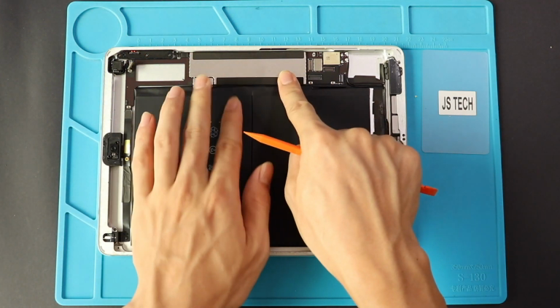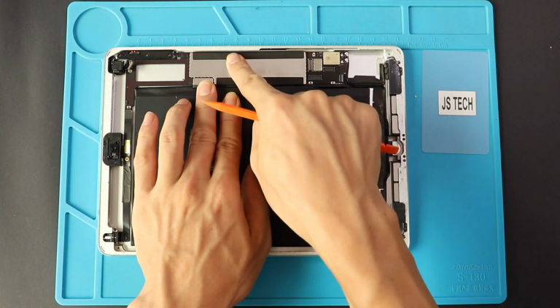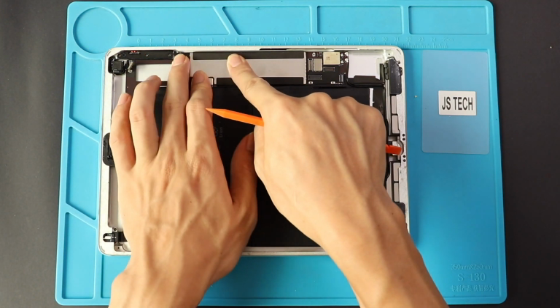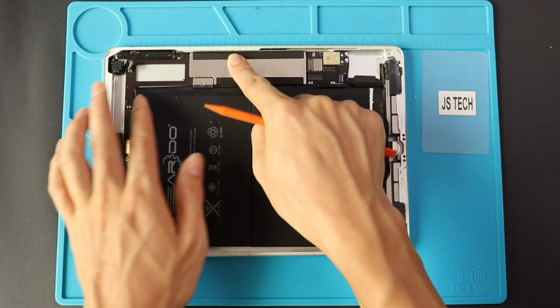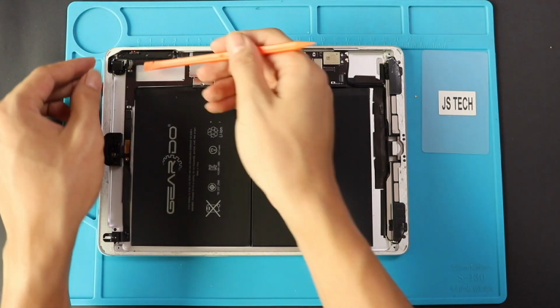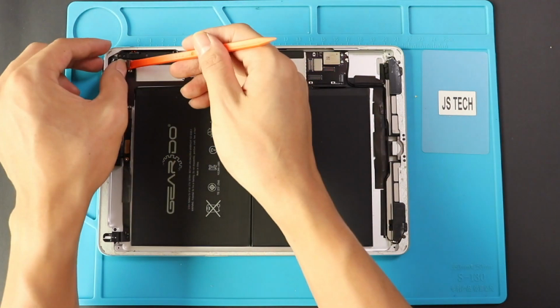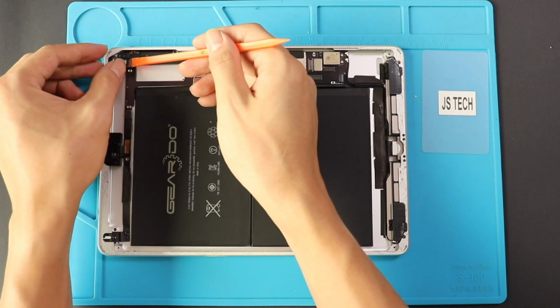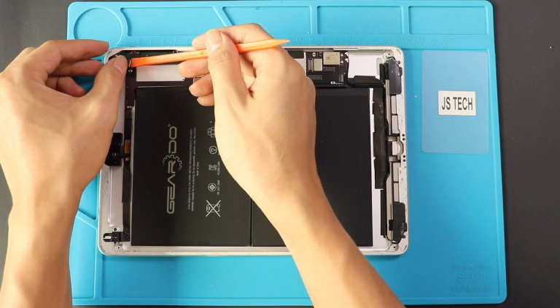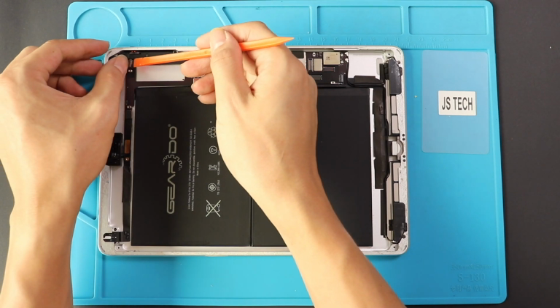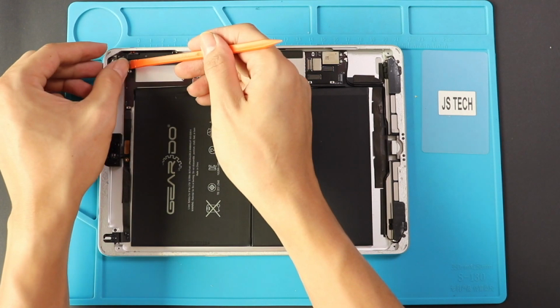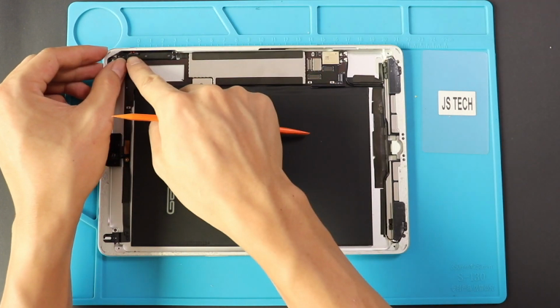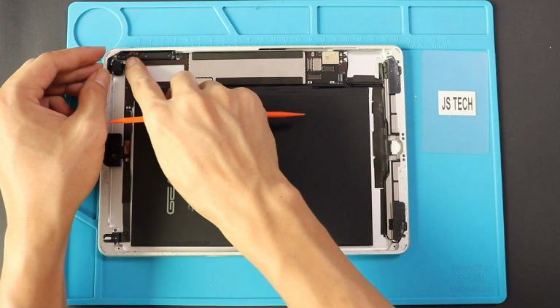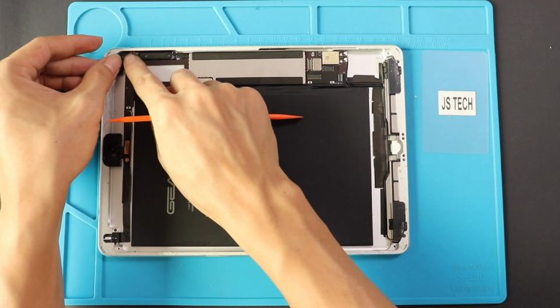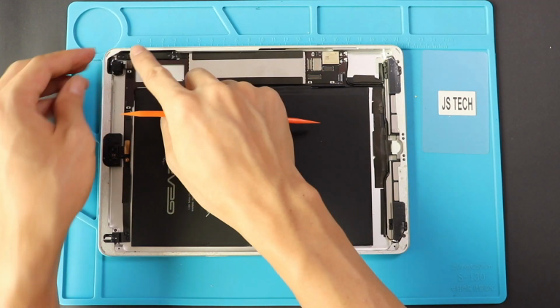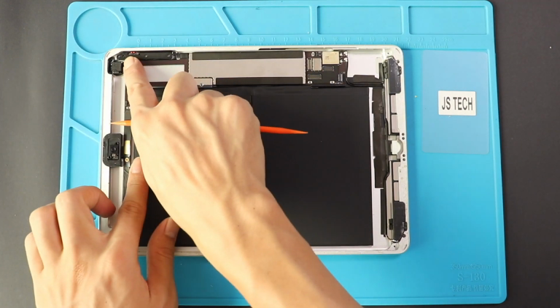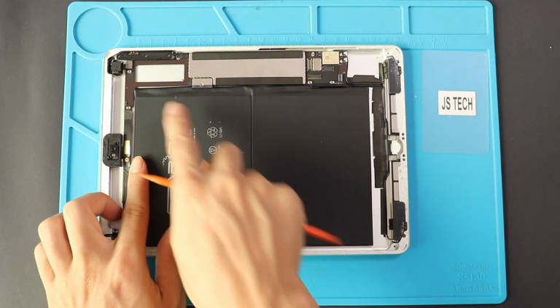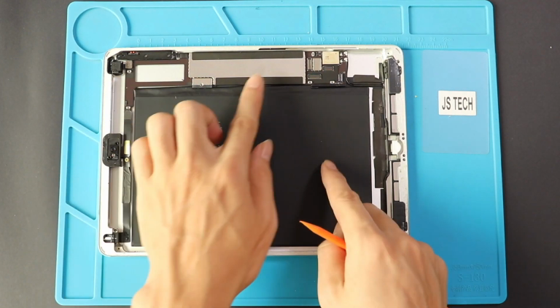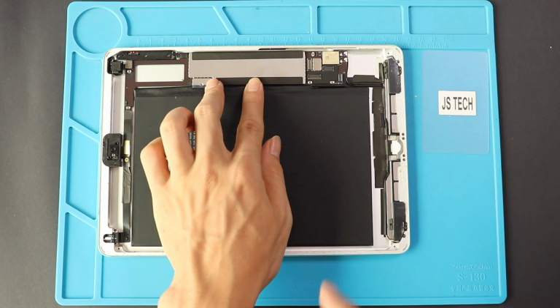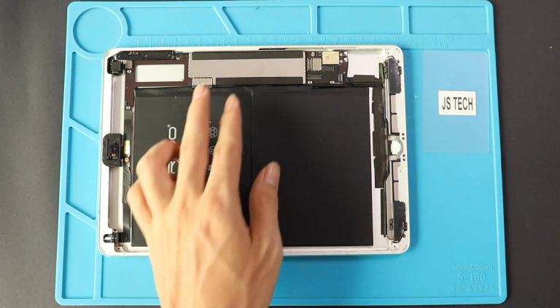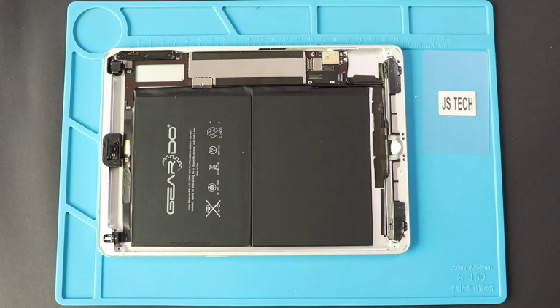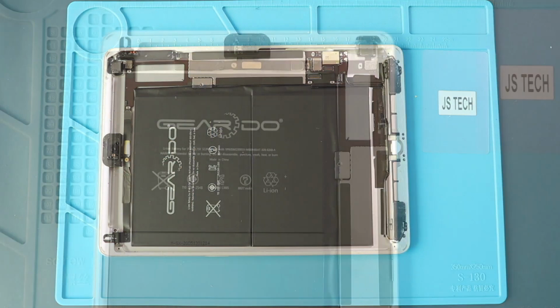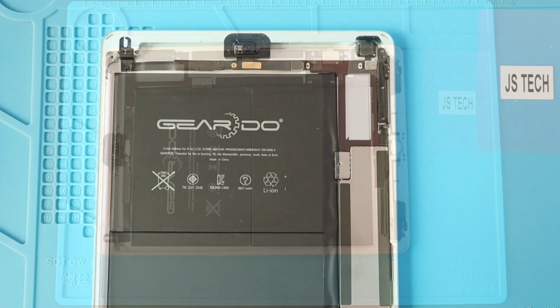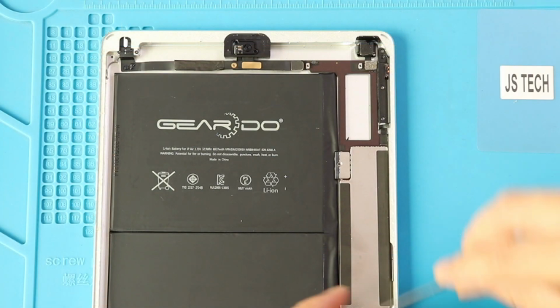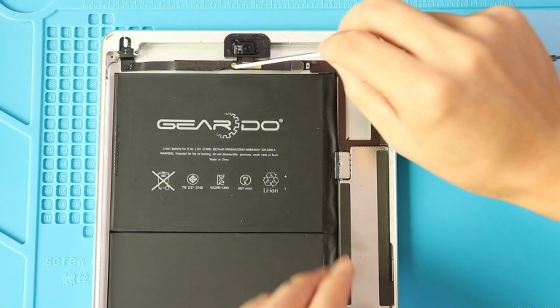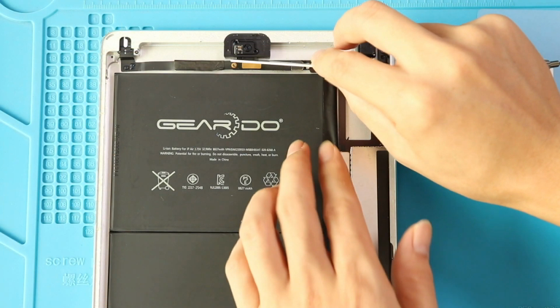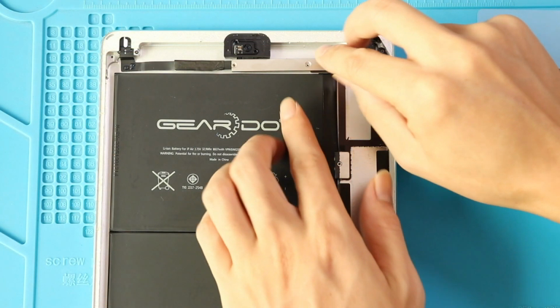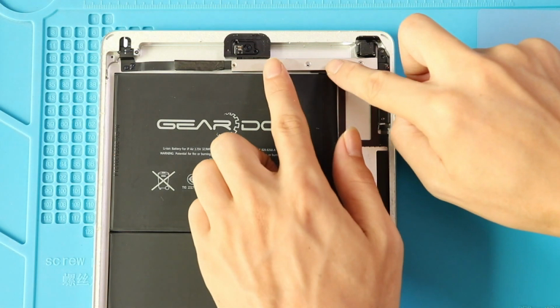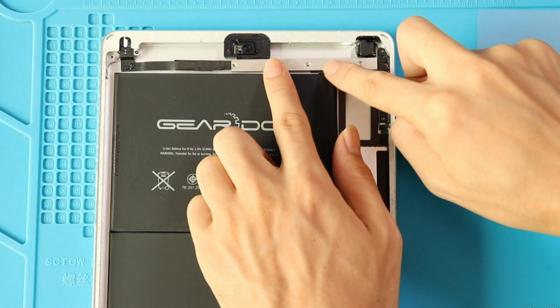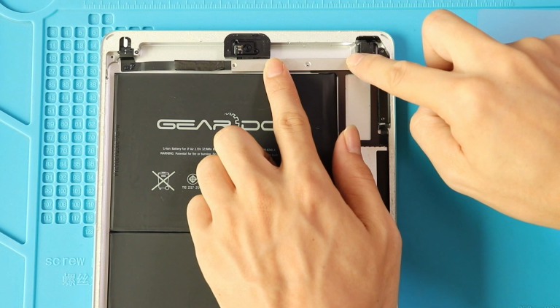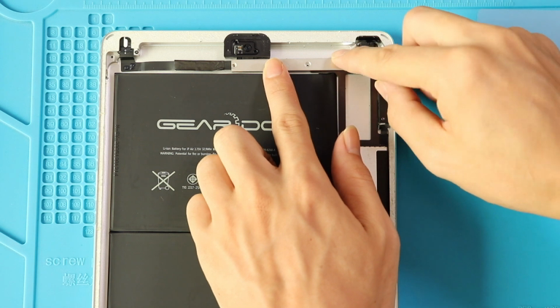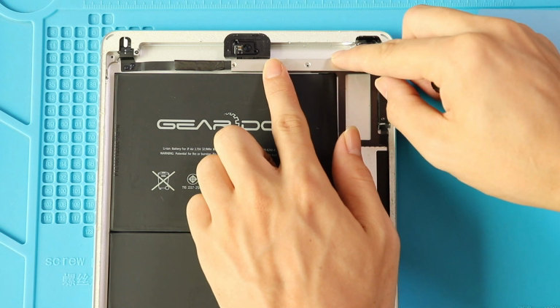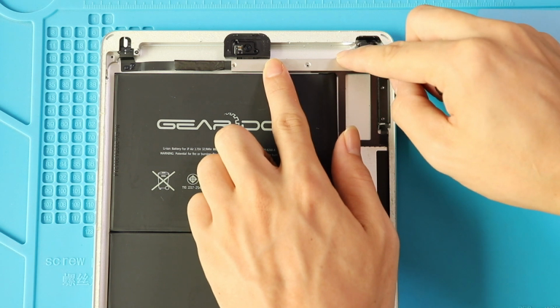Double check that the board sits perfectly in the body. Next, we can add the shield by adding three screws and one more screw on top of the battery connector.